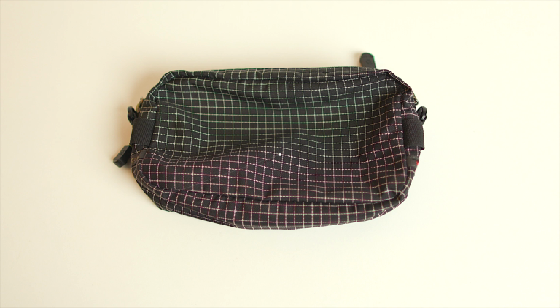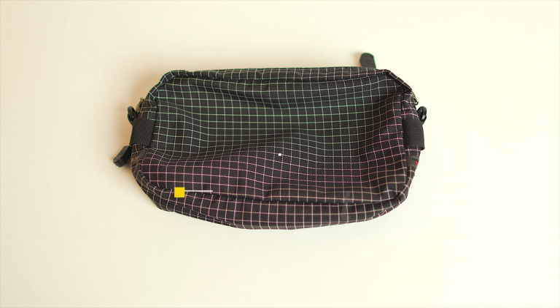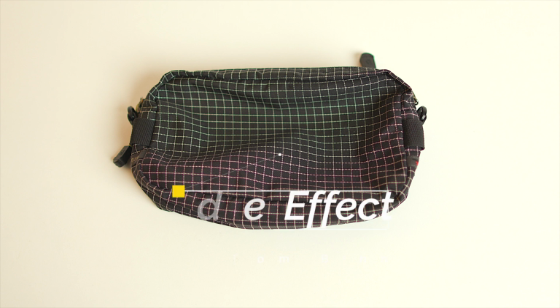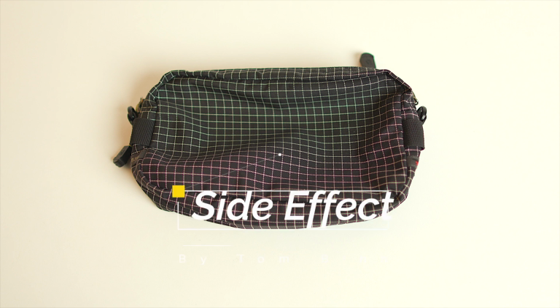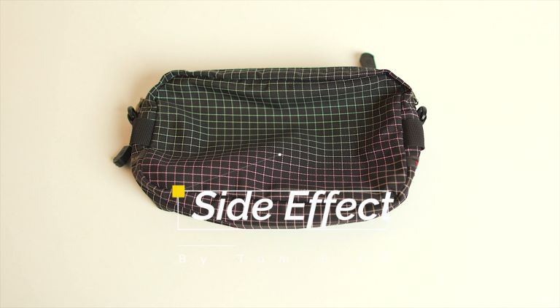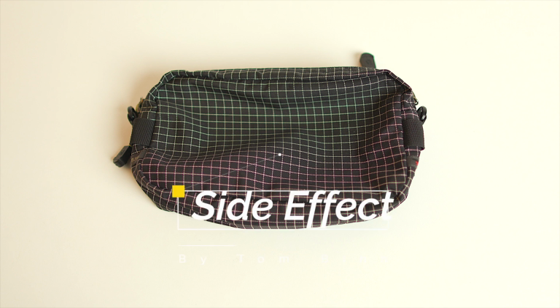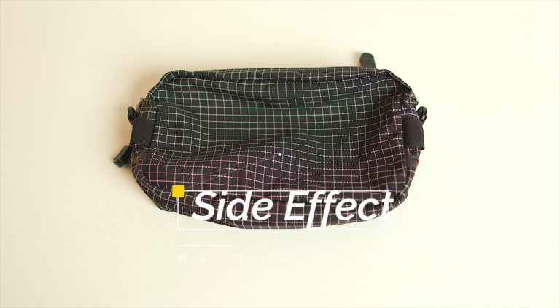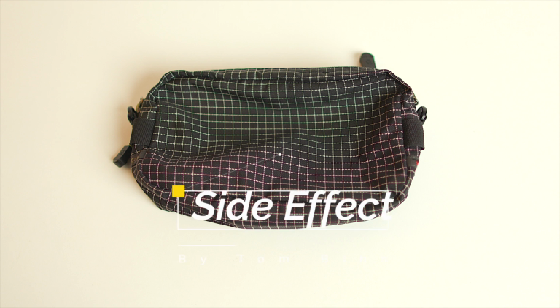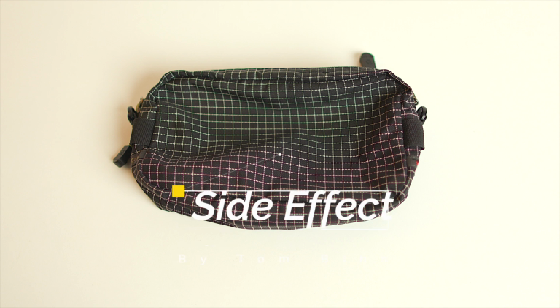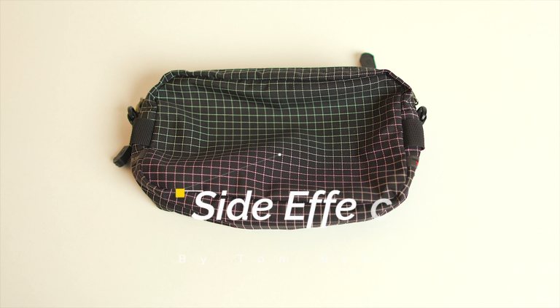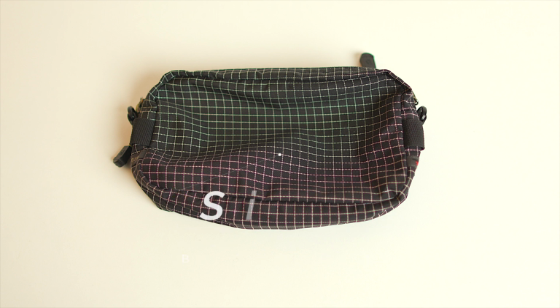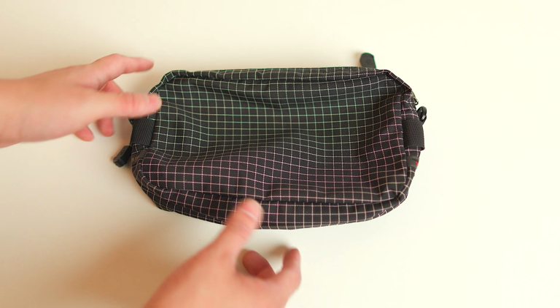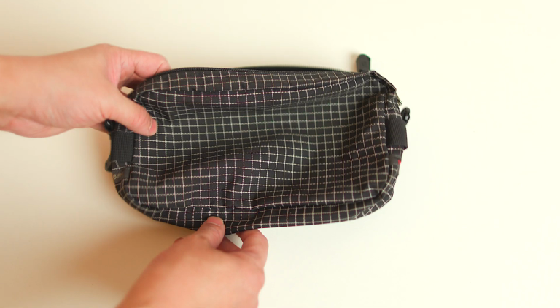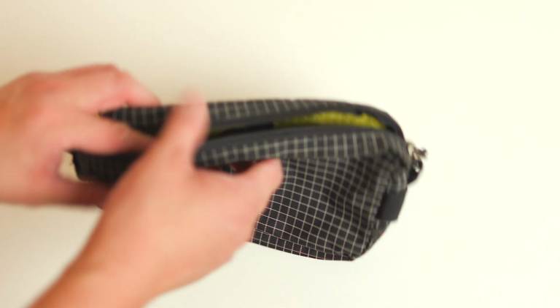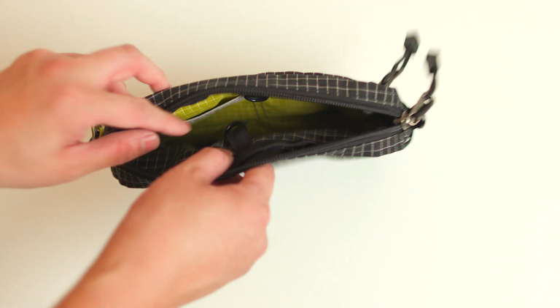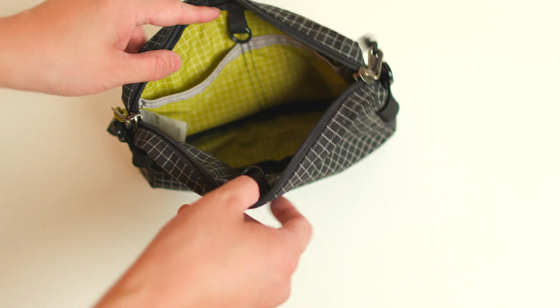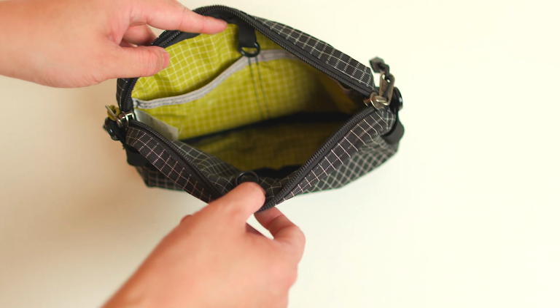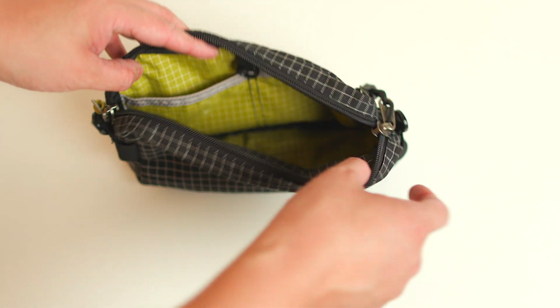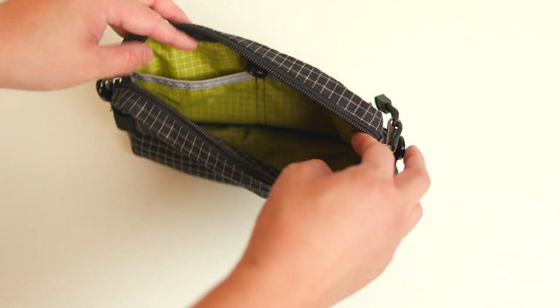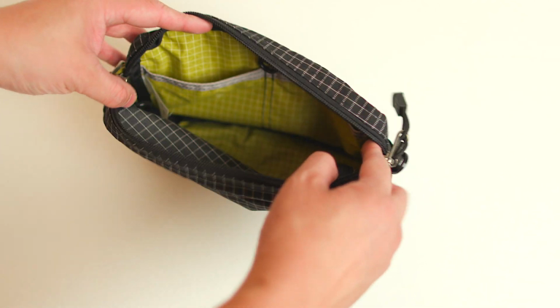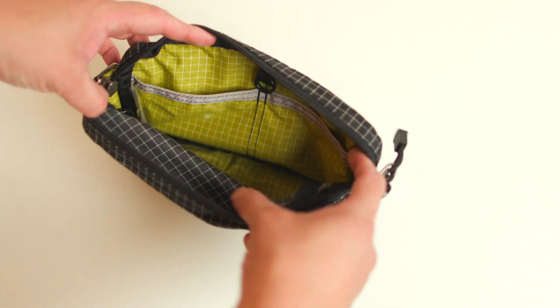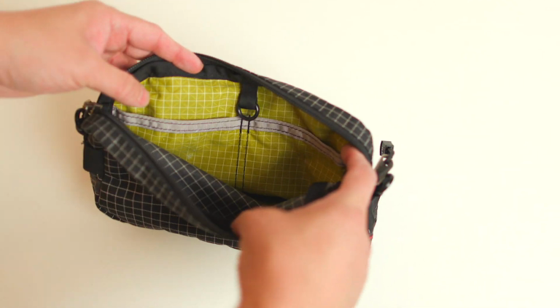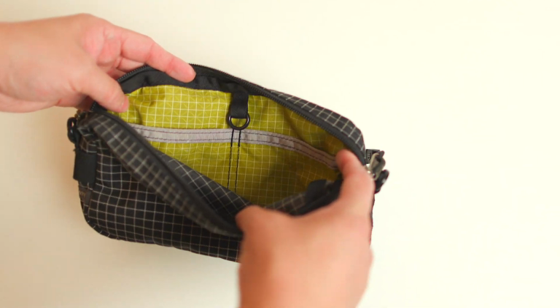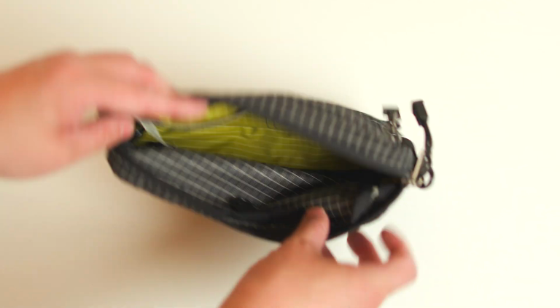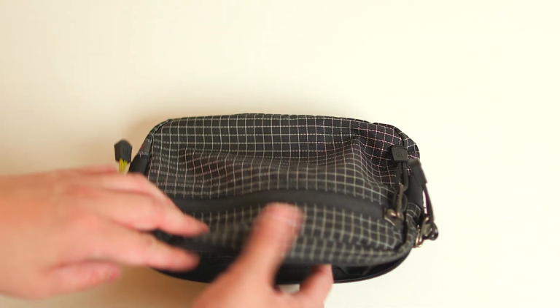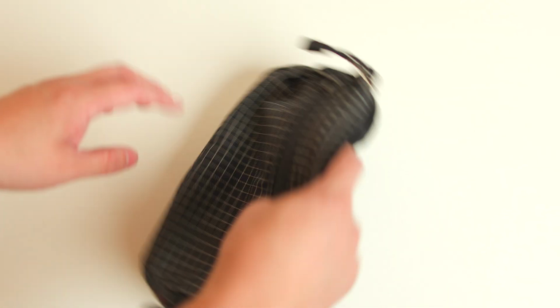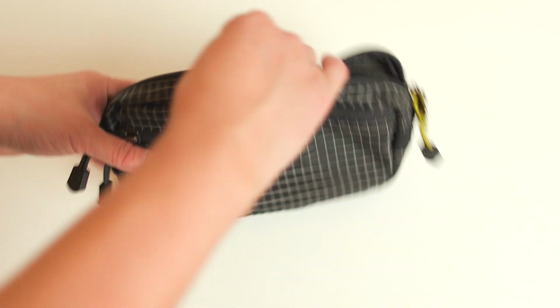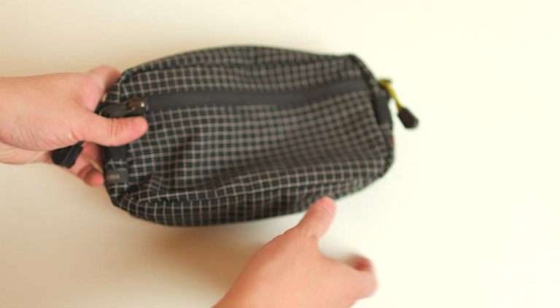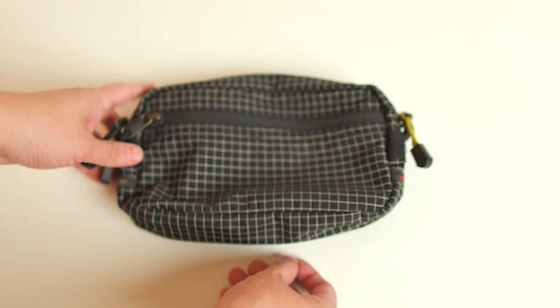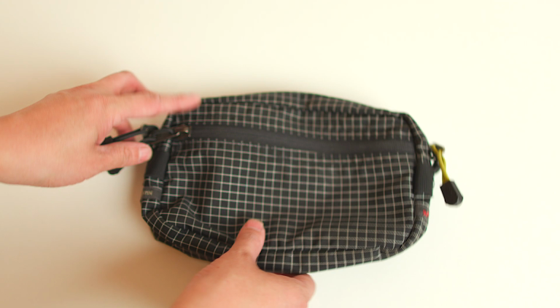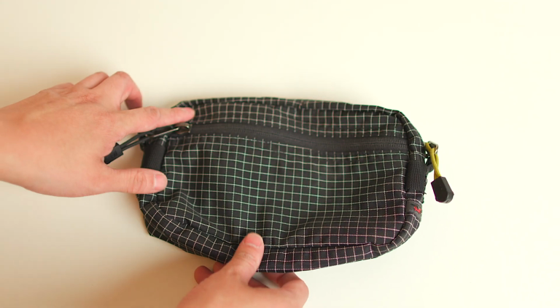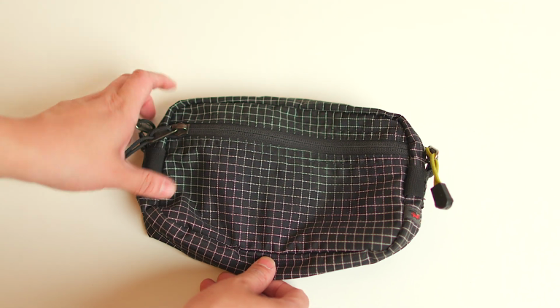Today I'm going to be talking about the Side Effect by Tom Bihn. The one that I got is the original Halcyon Black design with the Wasabi interior. This color scheme matches my Synapse 25.